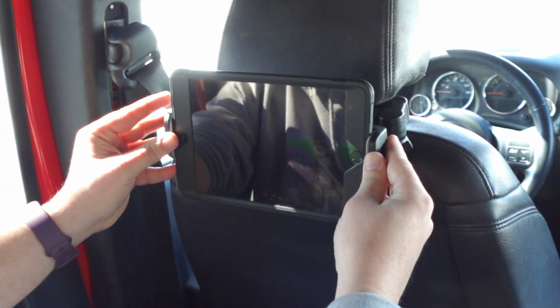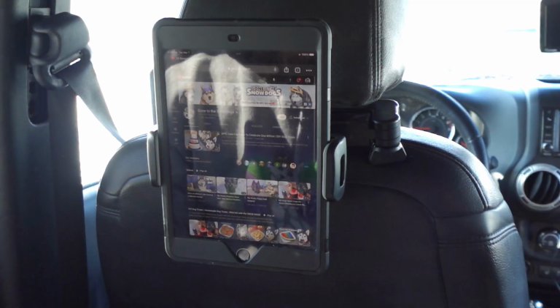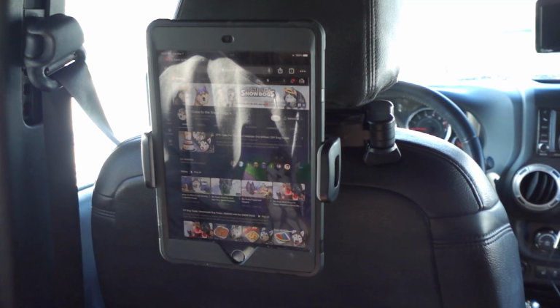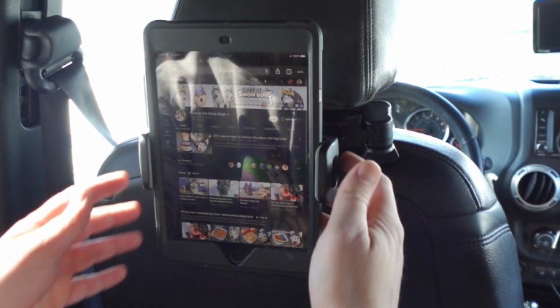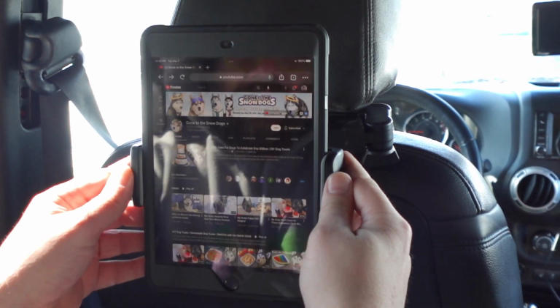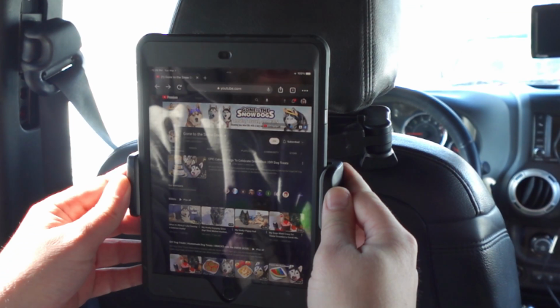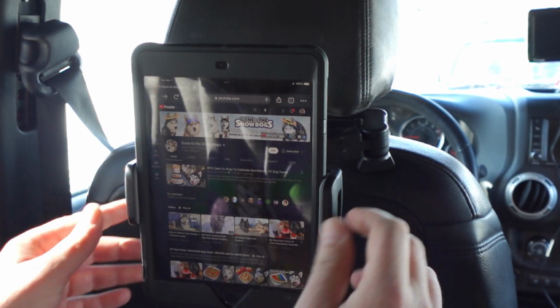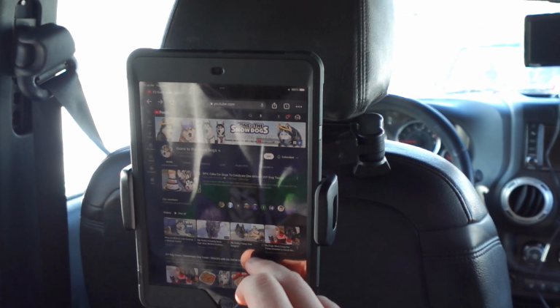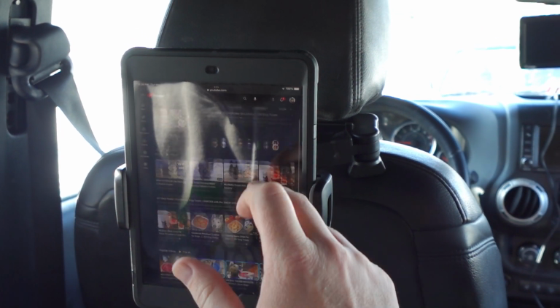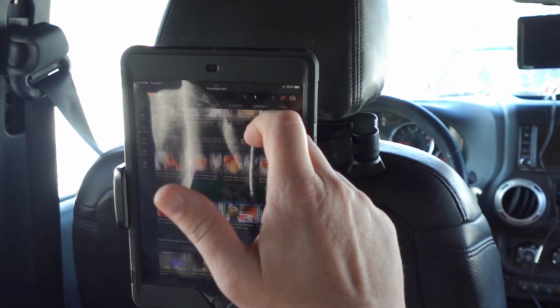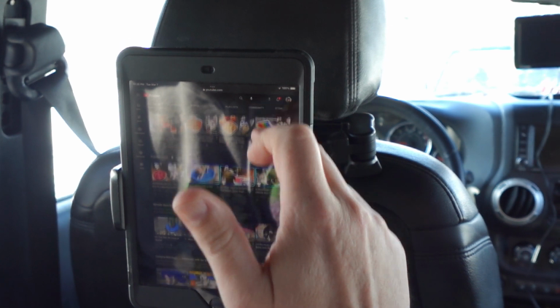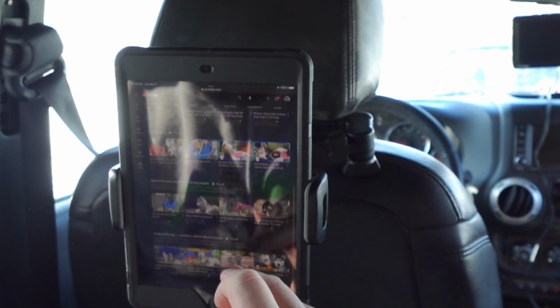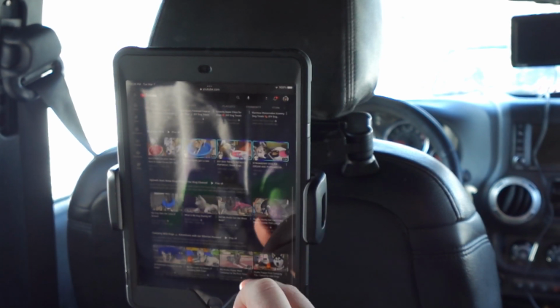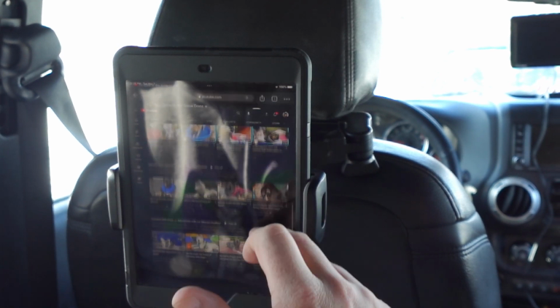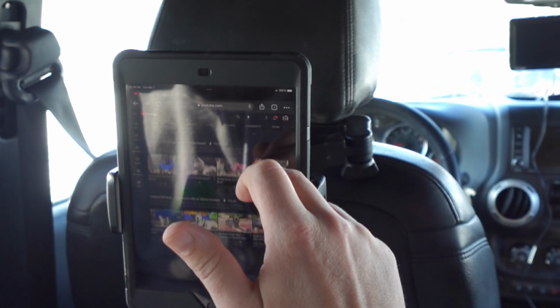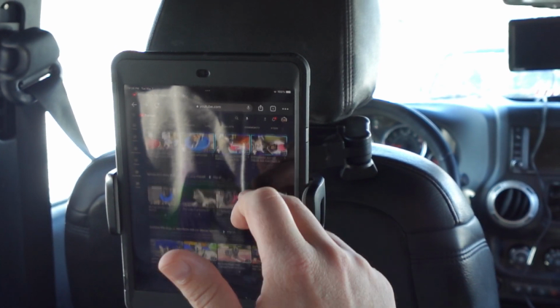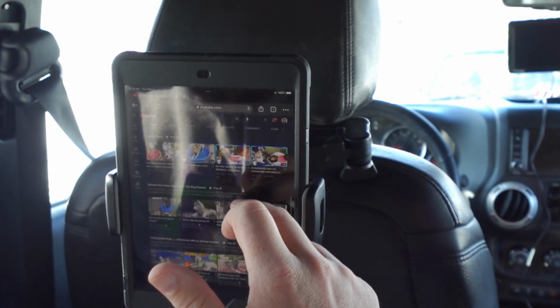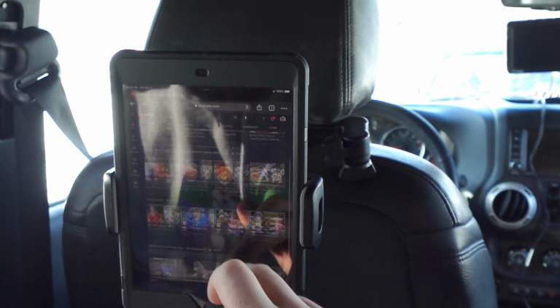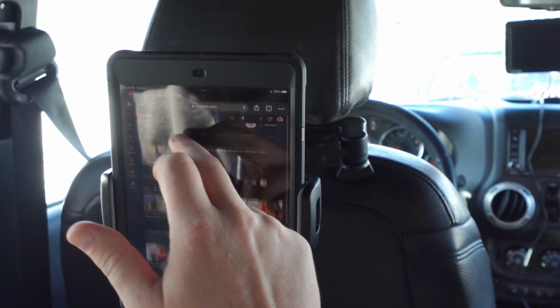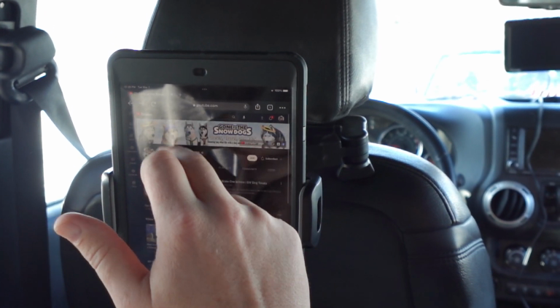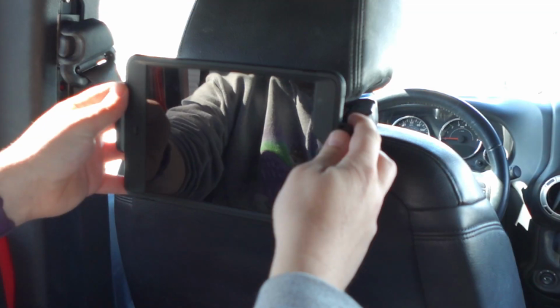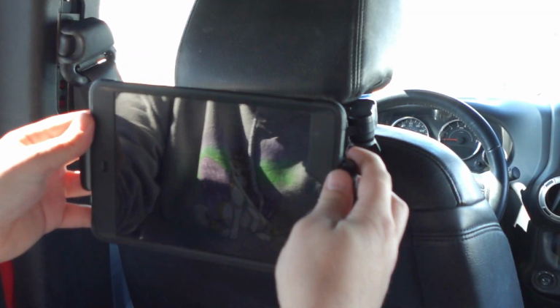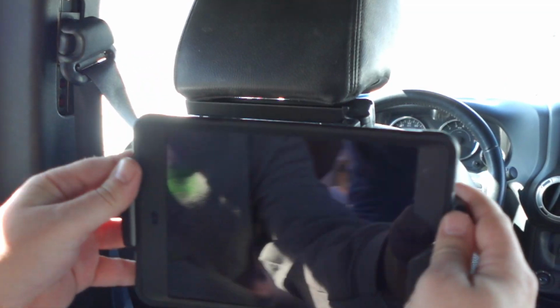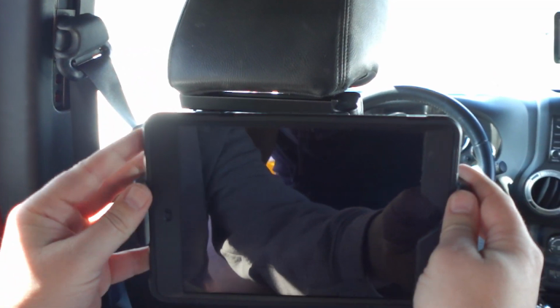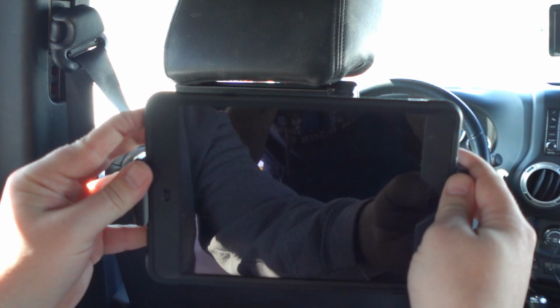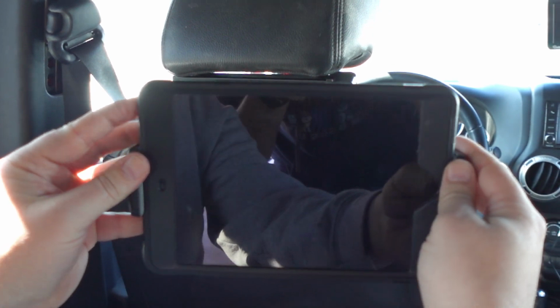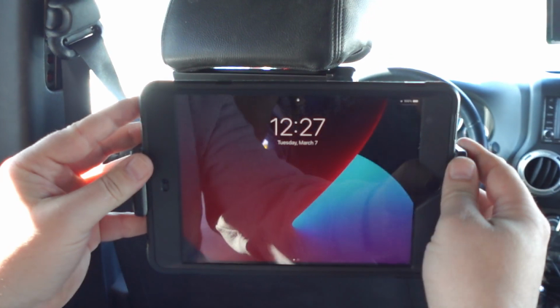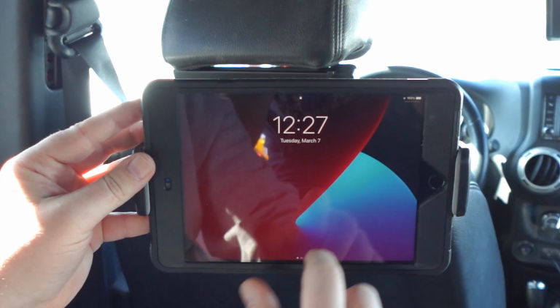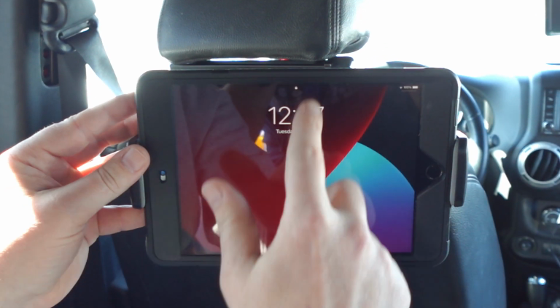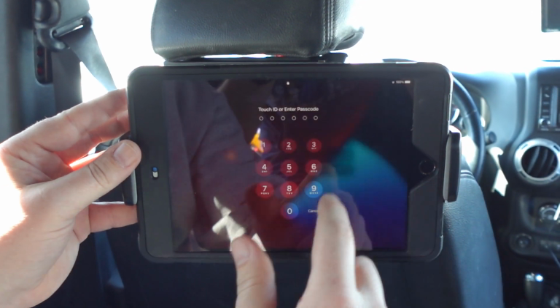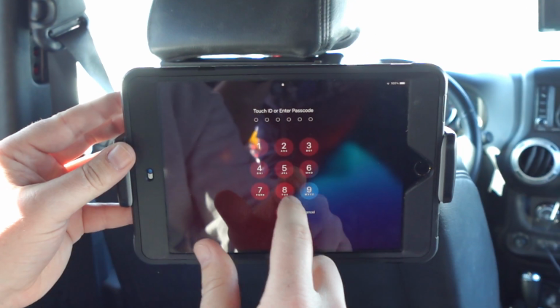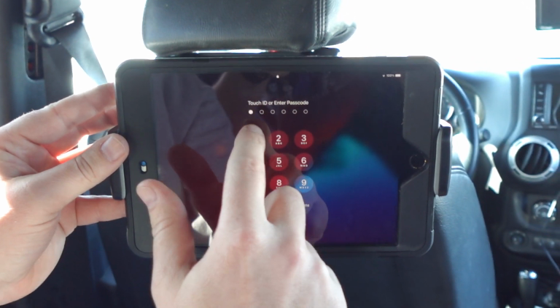This holder can also rotate, so instead of staring down at your tablet, you can sit comfortably and watch your movies while on the road. The headrest mount has an extendable arm as well, which allows you to actually bring the tablet closer to you.